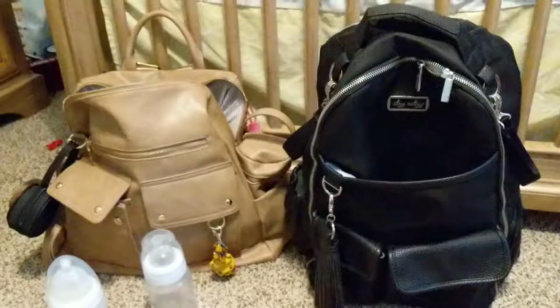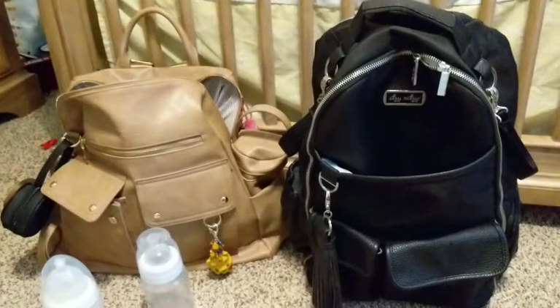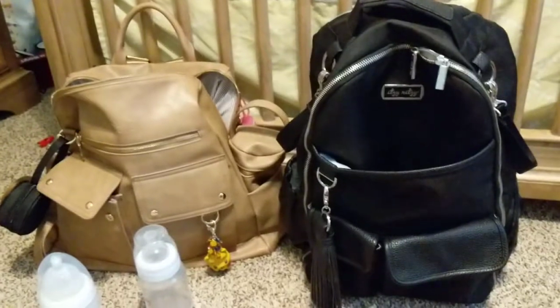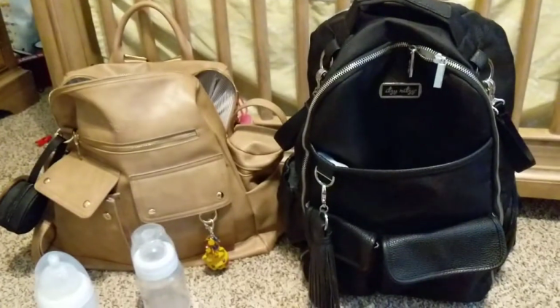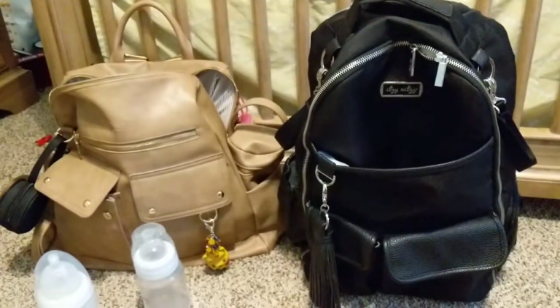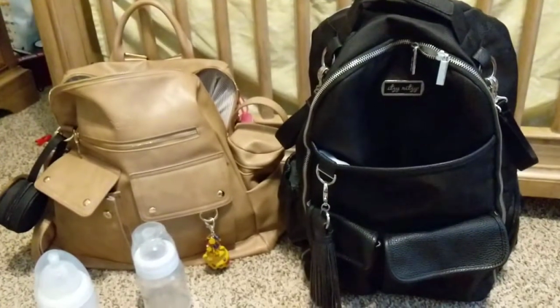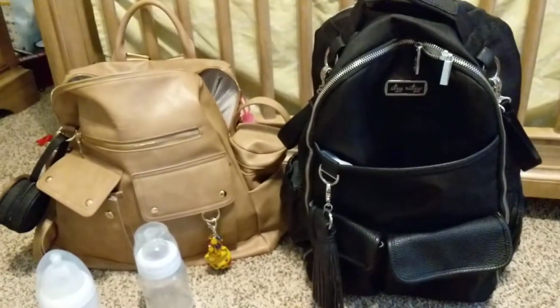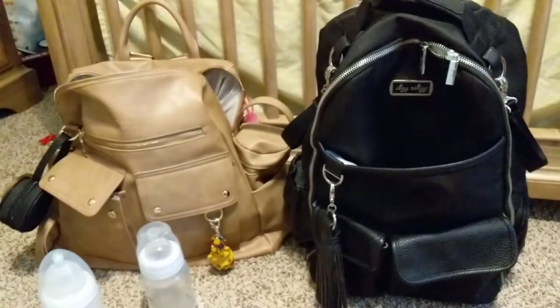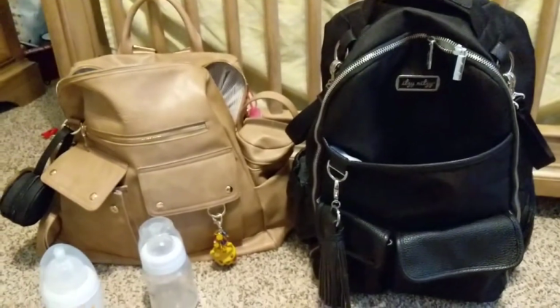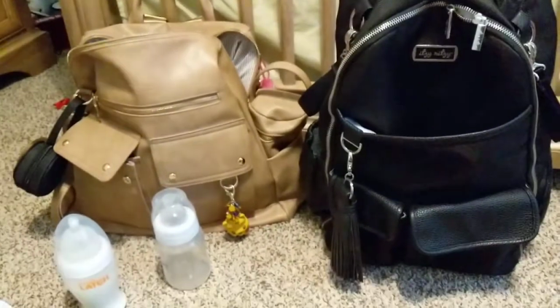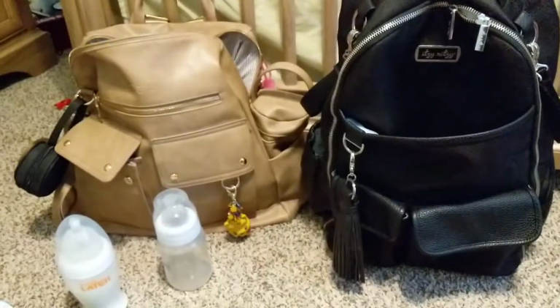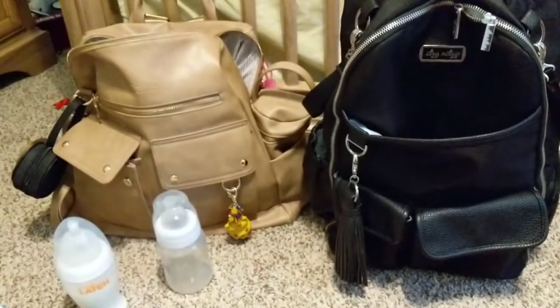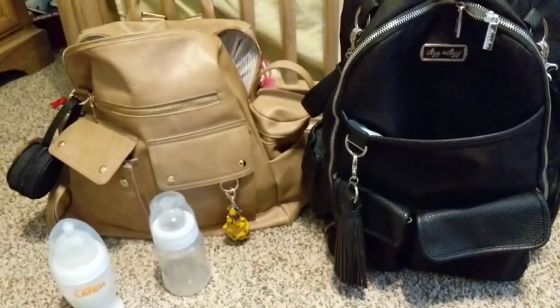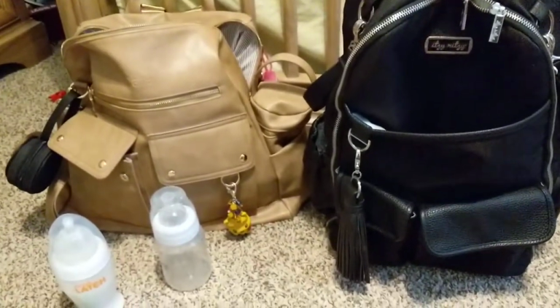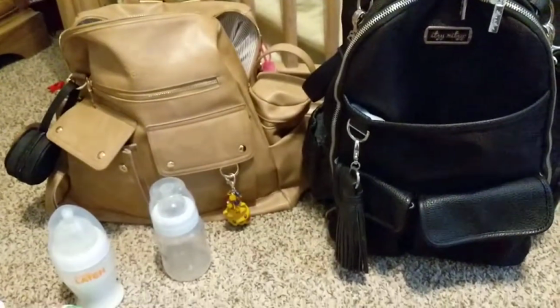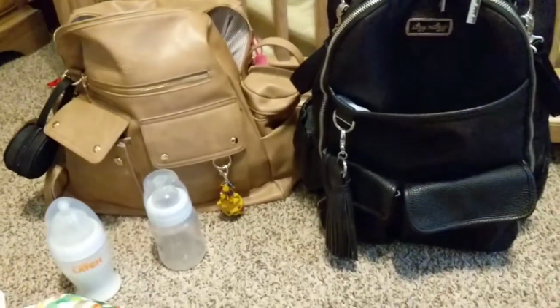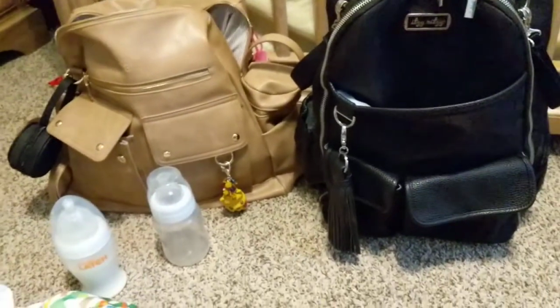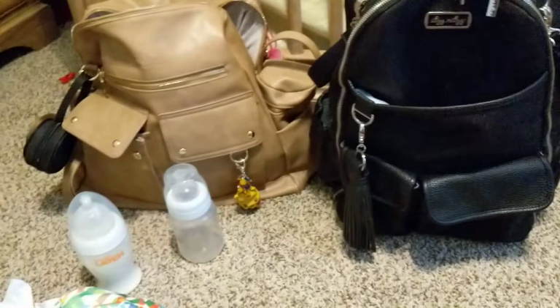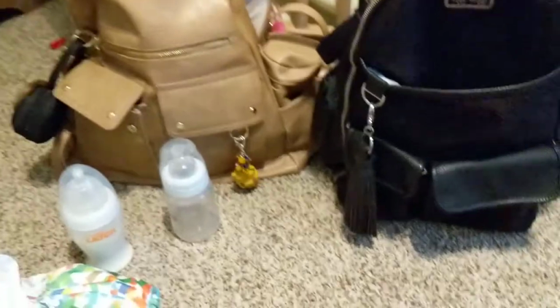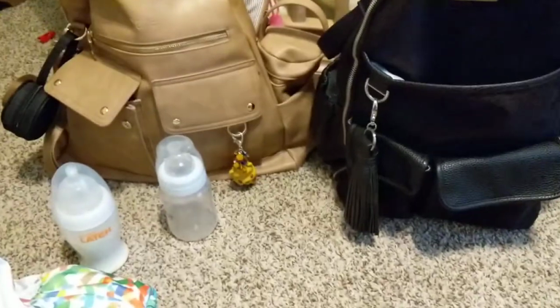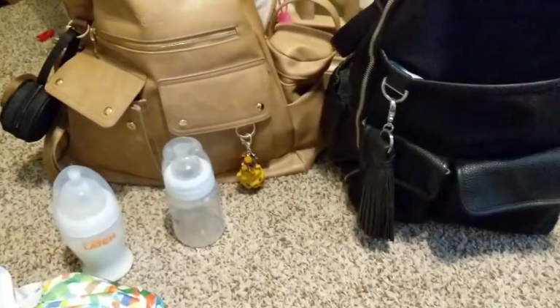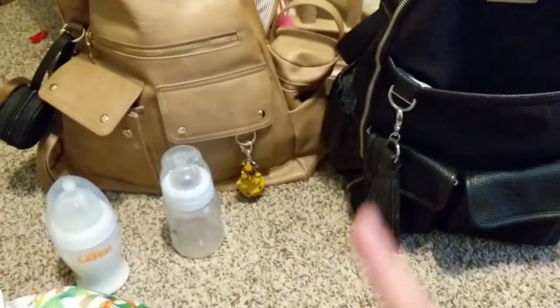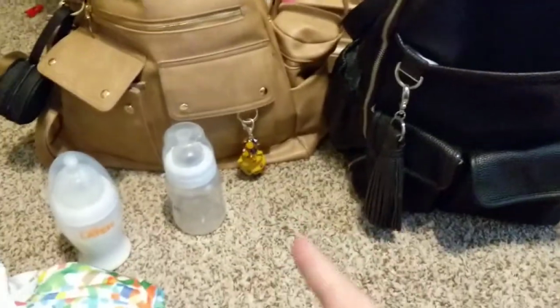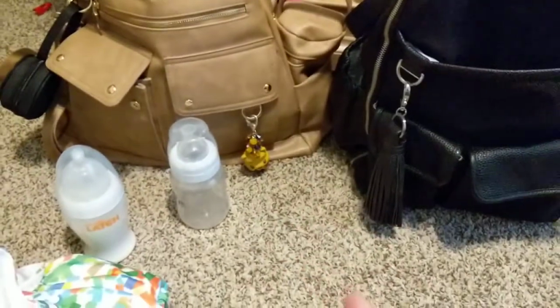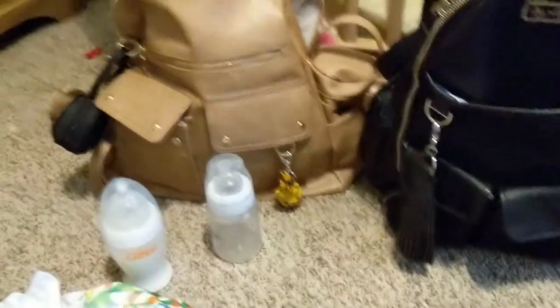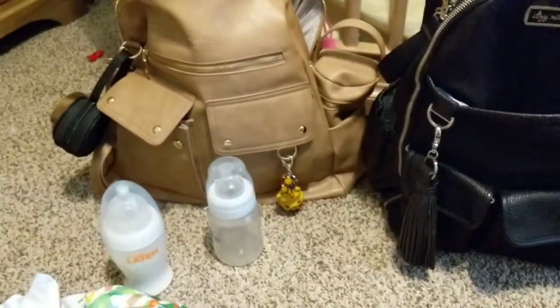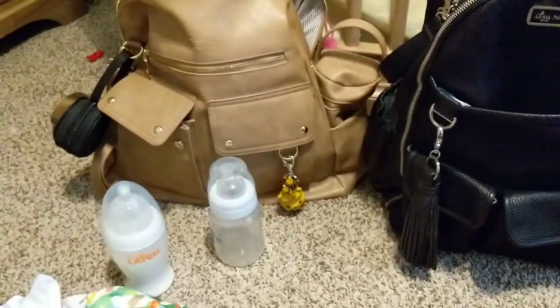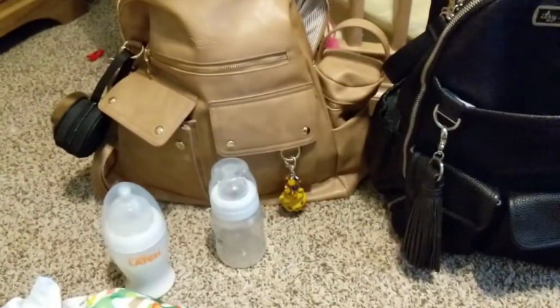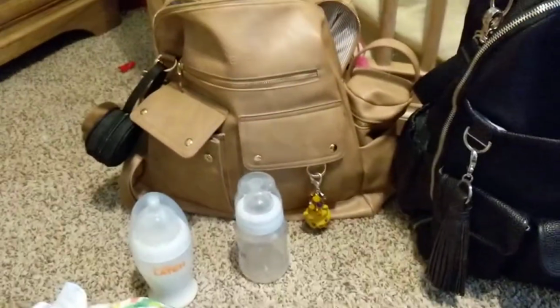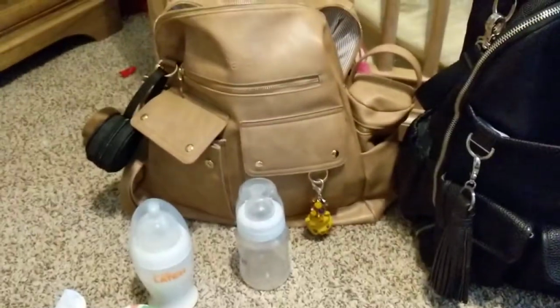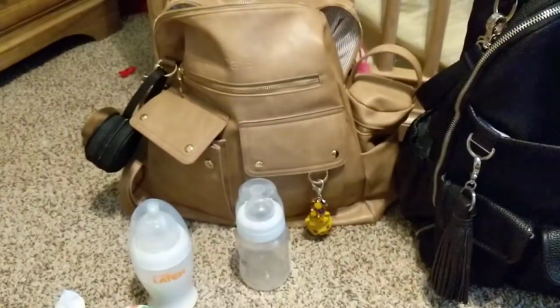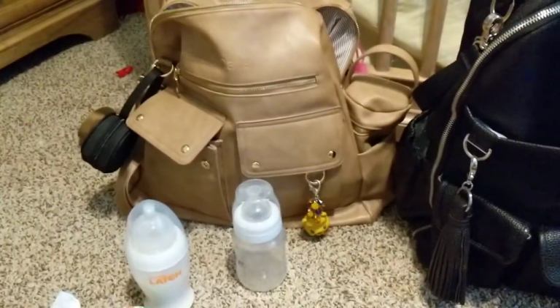Okay, this is going to be round two of trying to show you how I pack my bags. I'm going to start with the other bag because my stuff is mostly already in it.